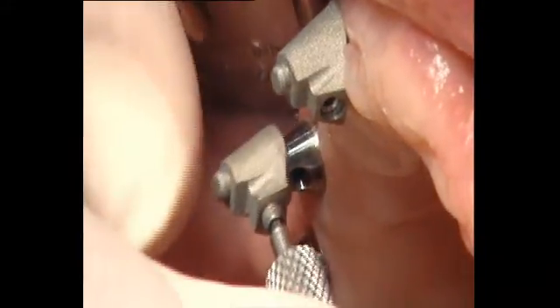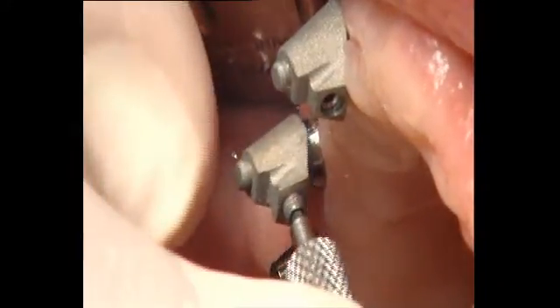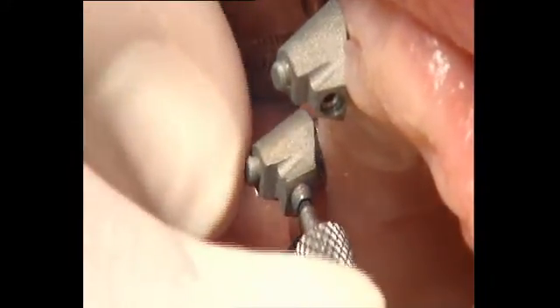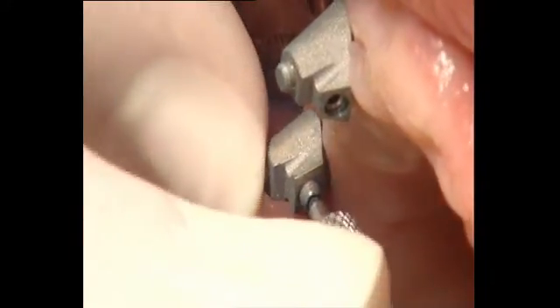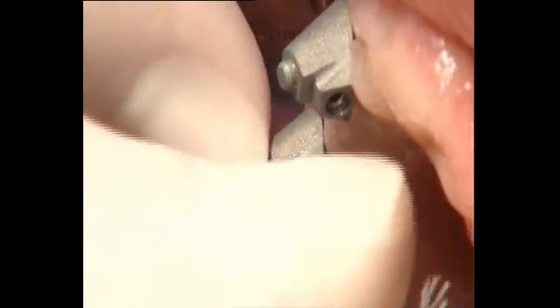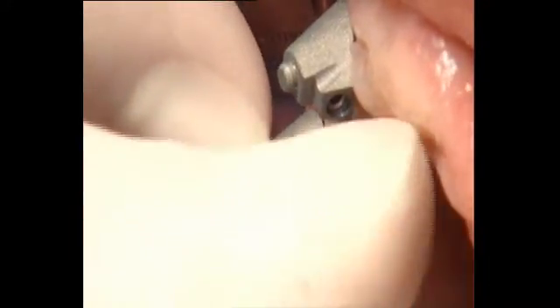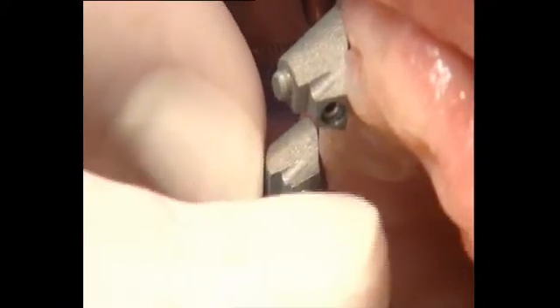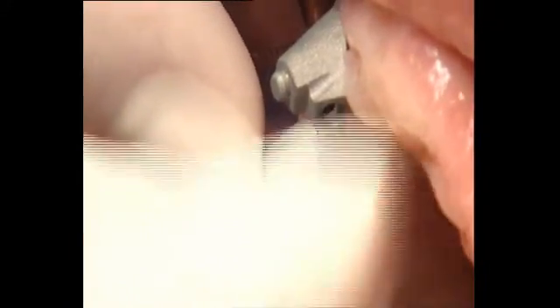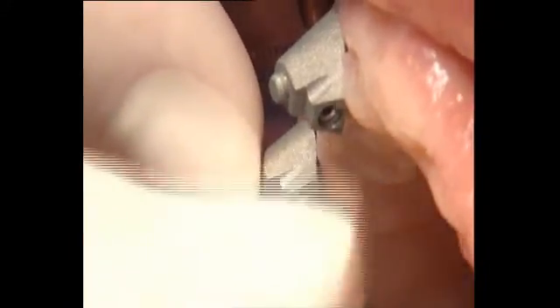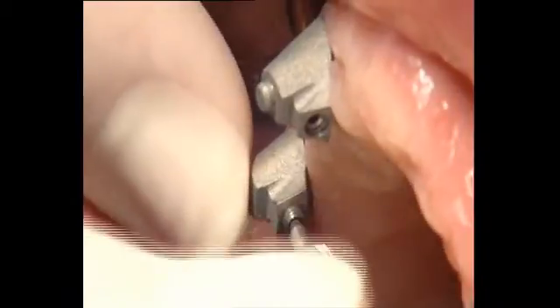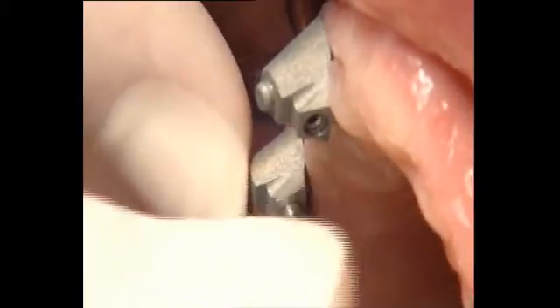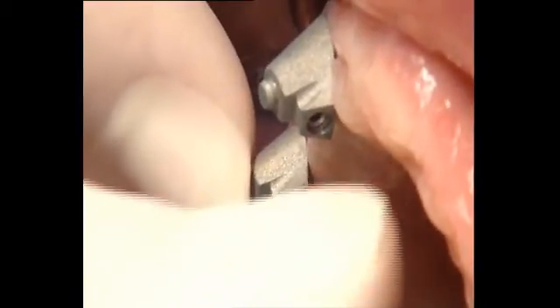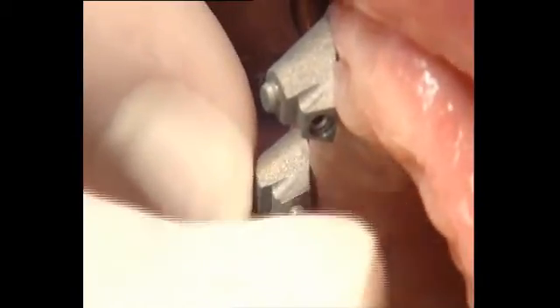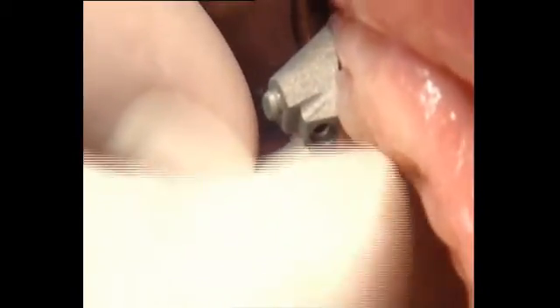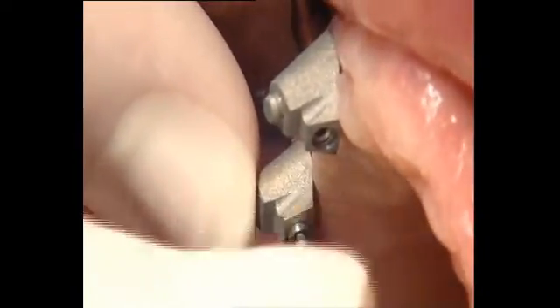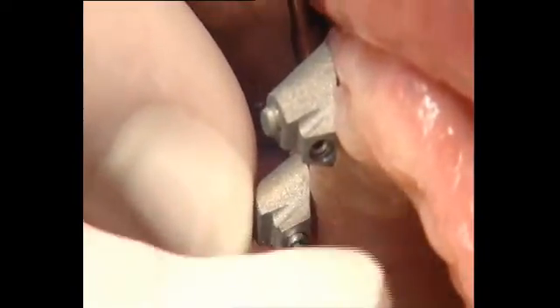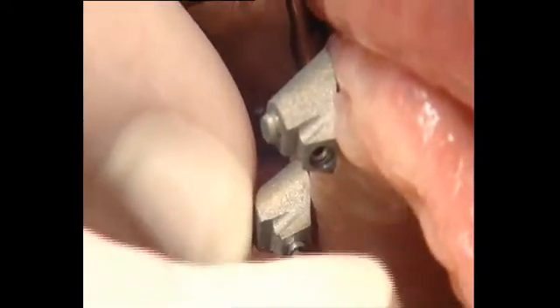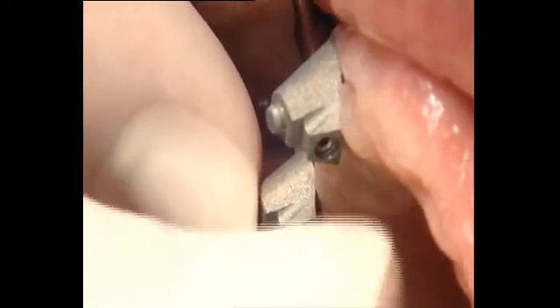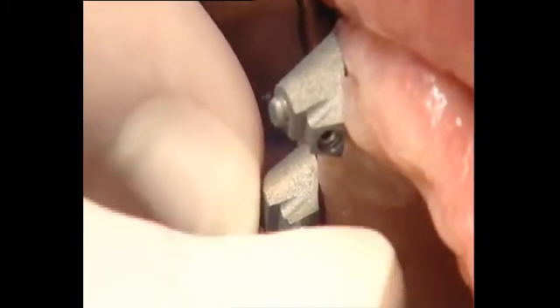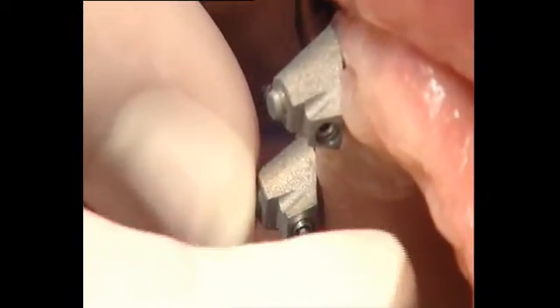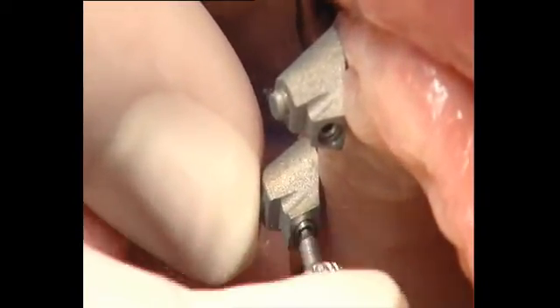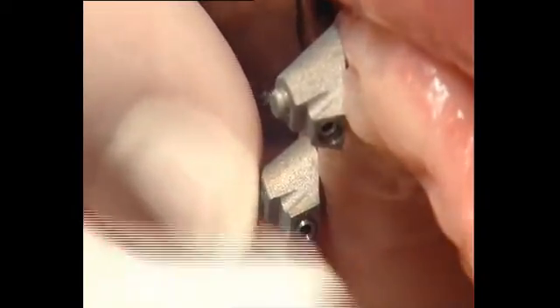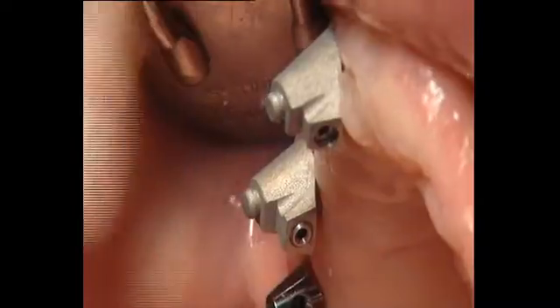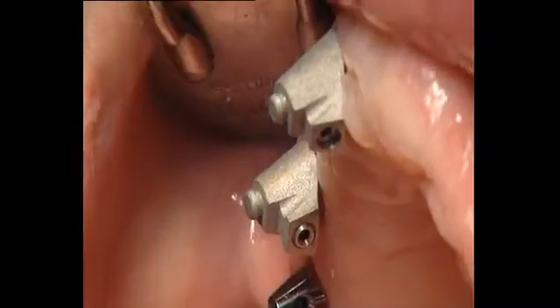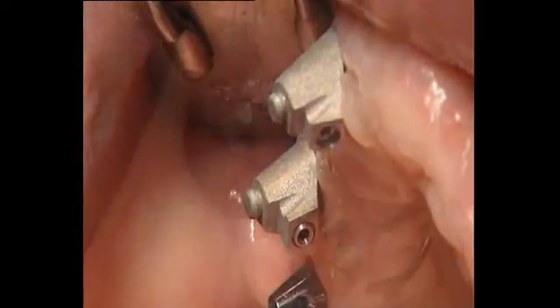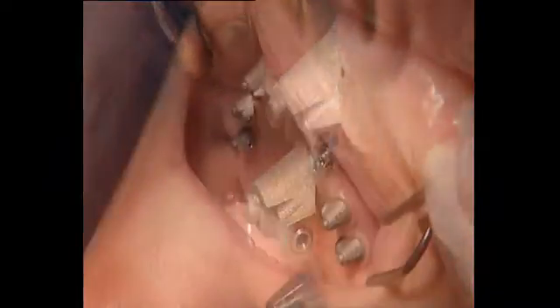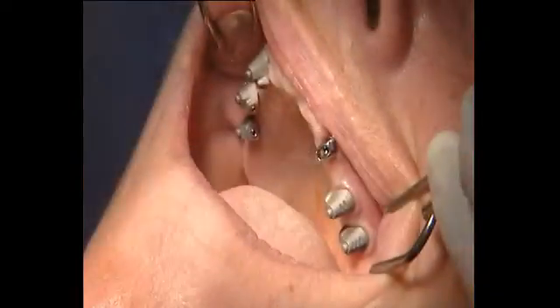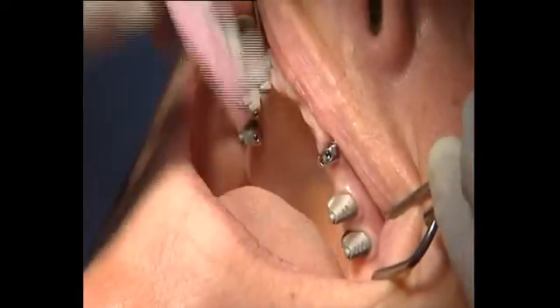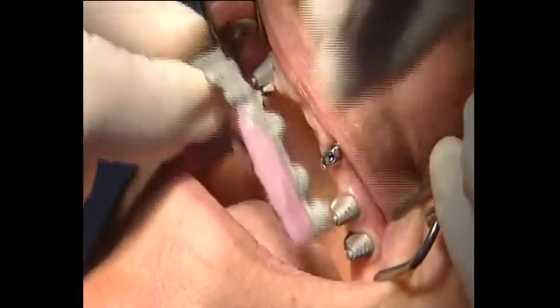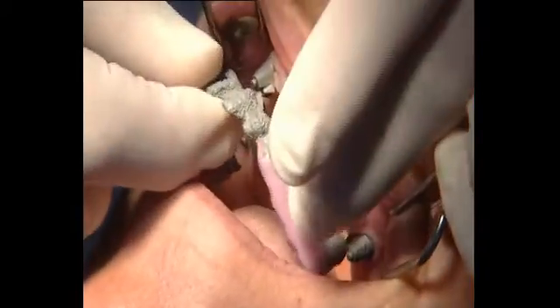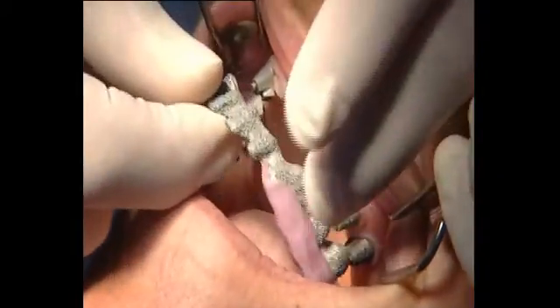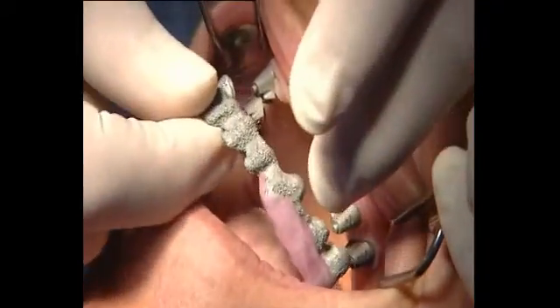The framework is first bonded with one UV-E abutment on the model to ensure the correct position is obtained intraorally. The titanium copings are screwed onto the UV-E abutments intraorally. When fitting the framework, the bonded titanium copings reliably guide the framework into the correct position.